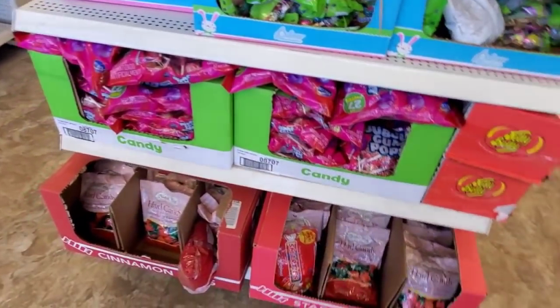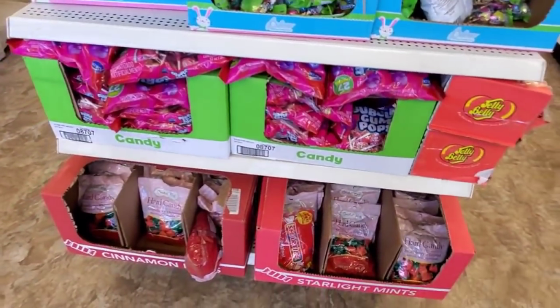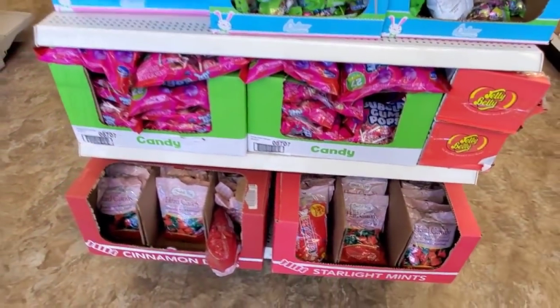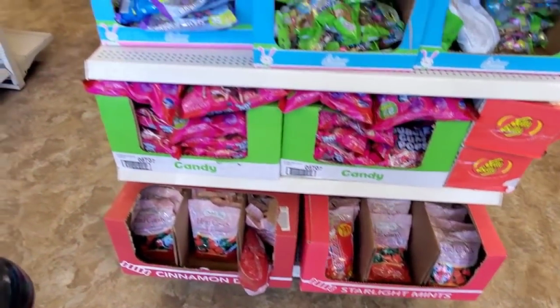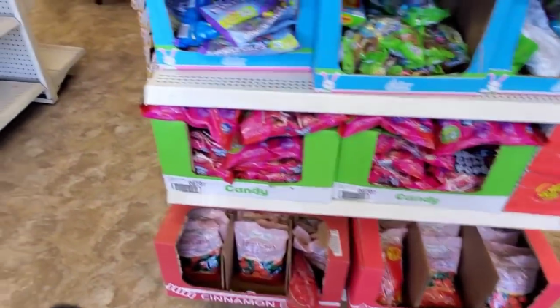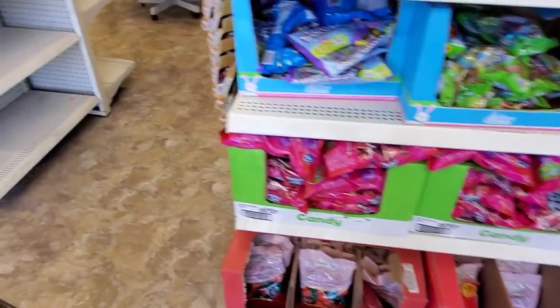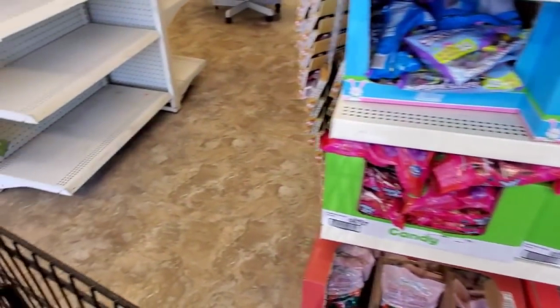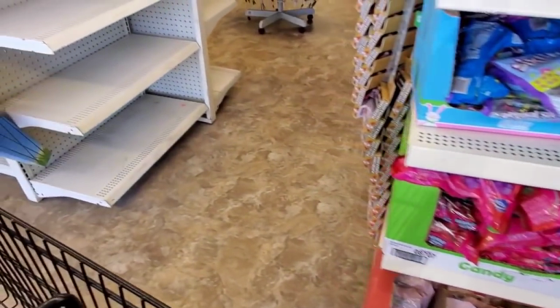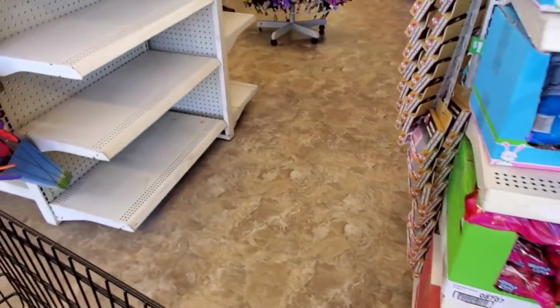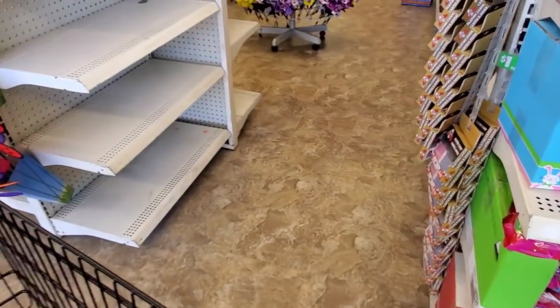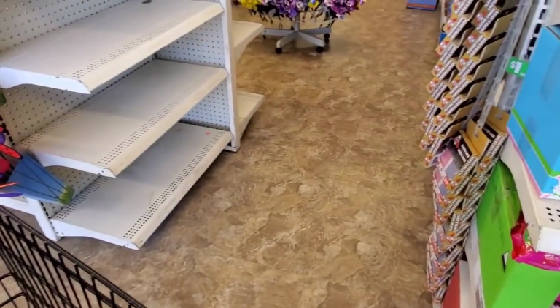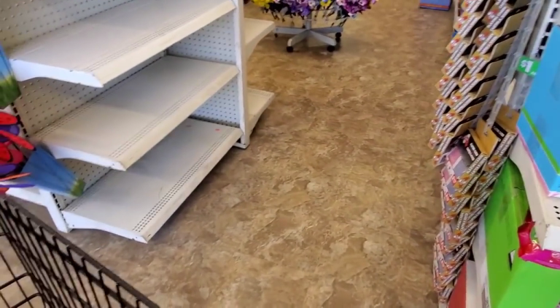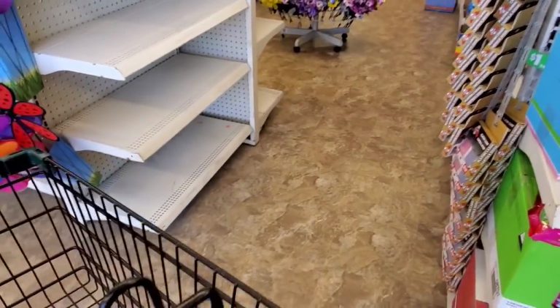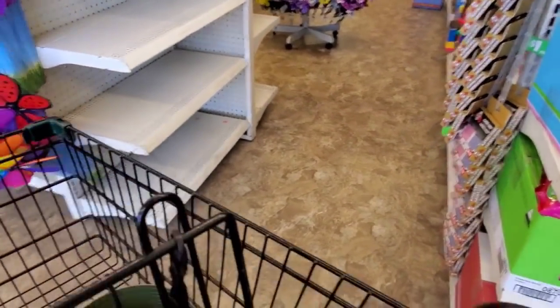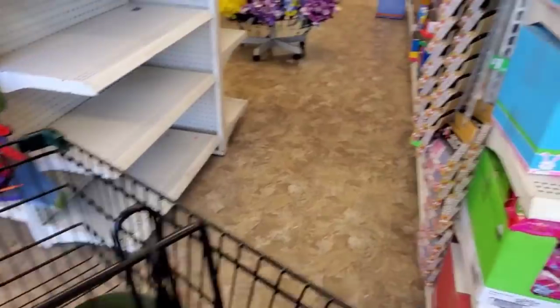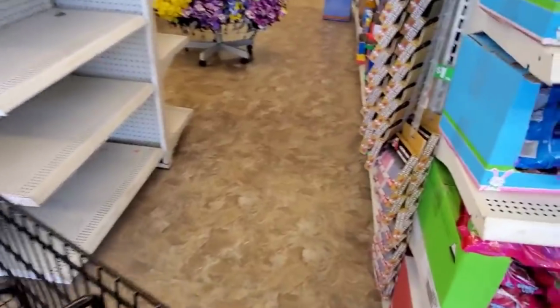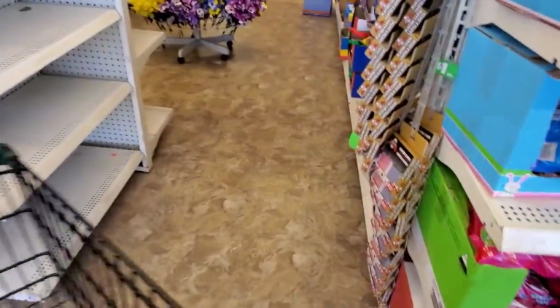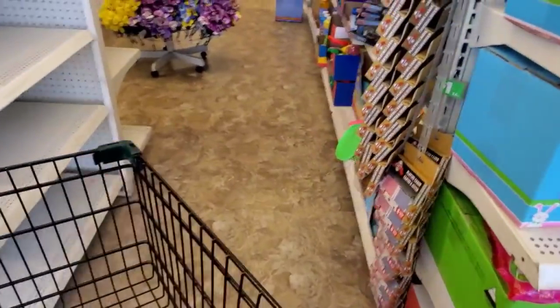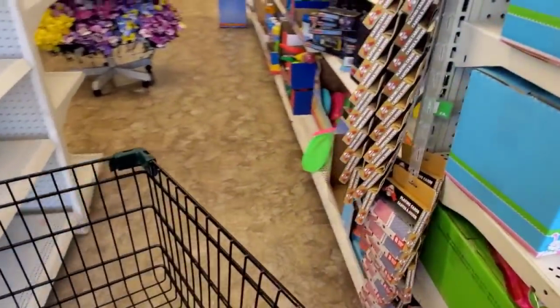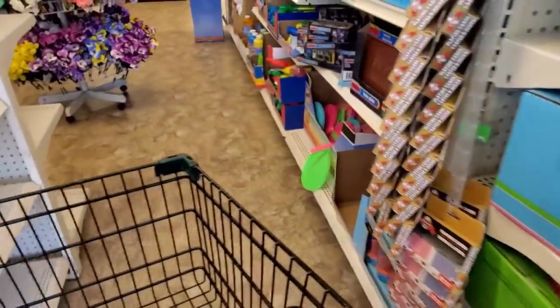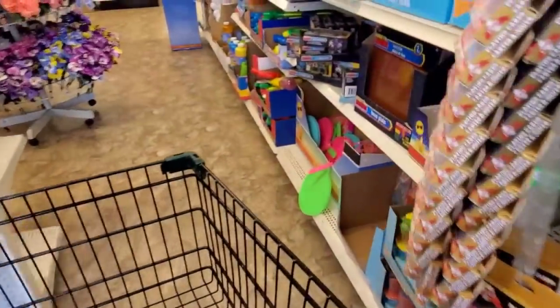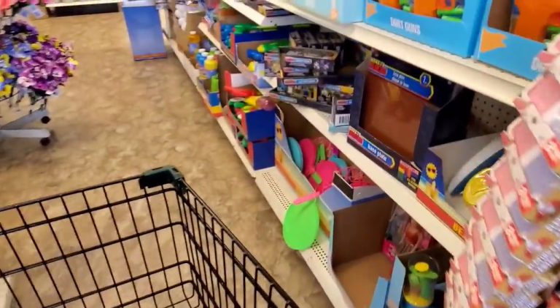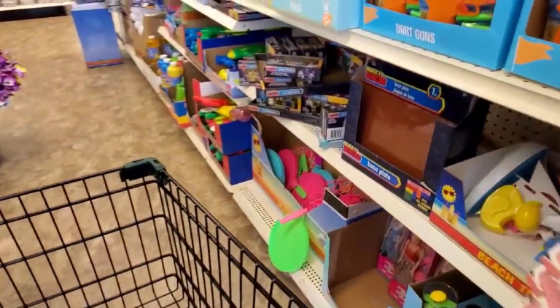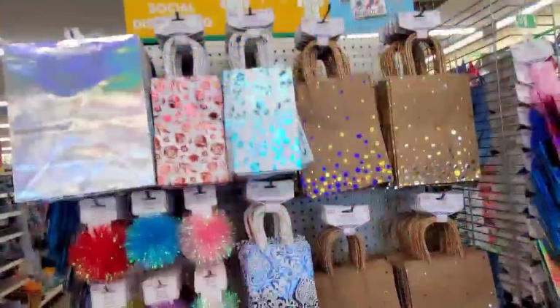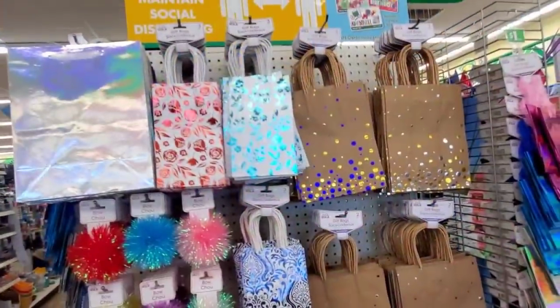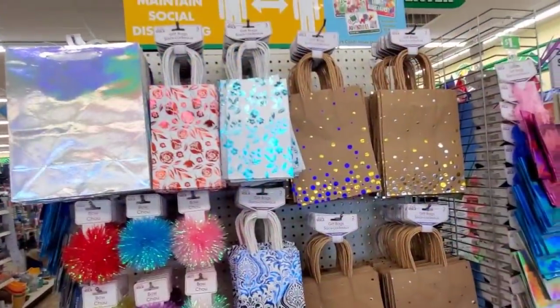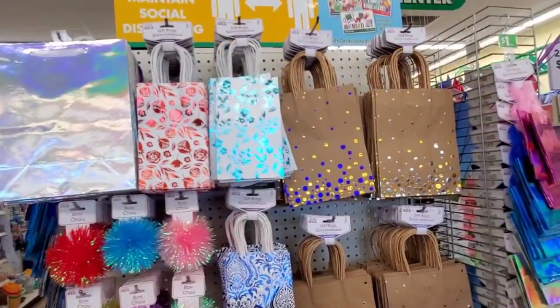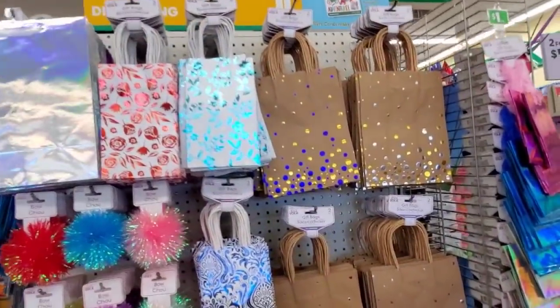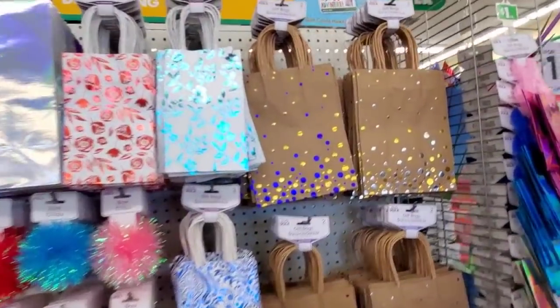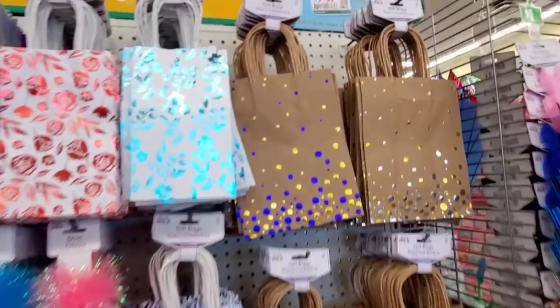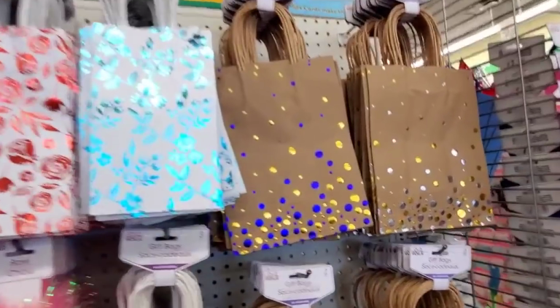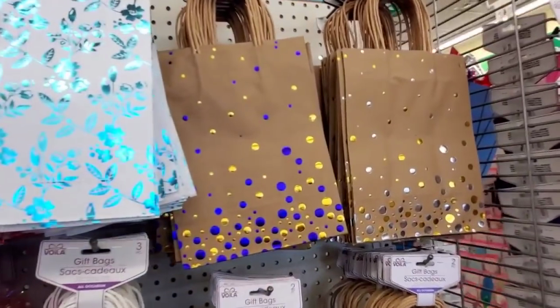I love when new stuff starts coming — it's exciting. He was stocking so I had to move. There's some new bags here.